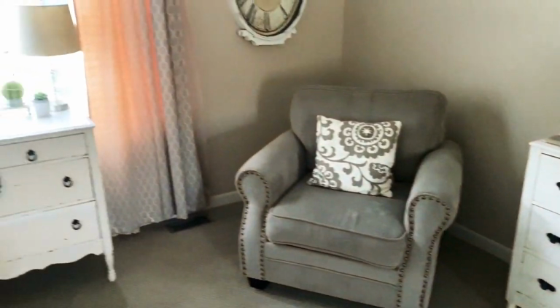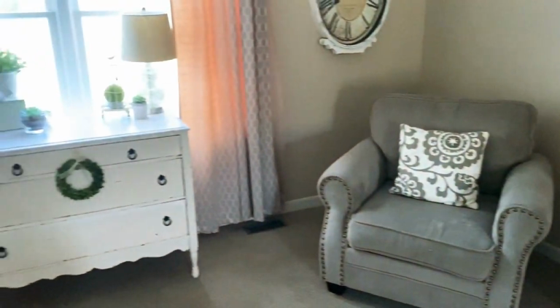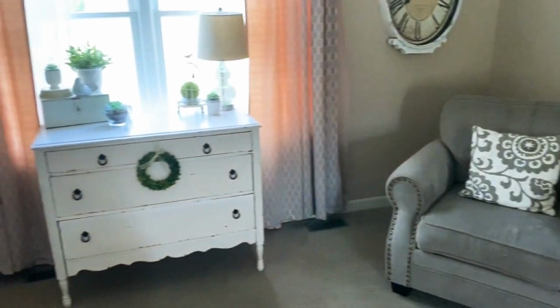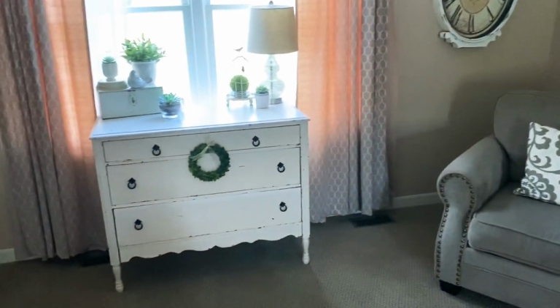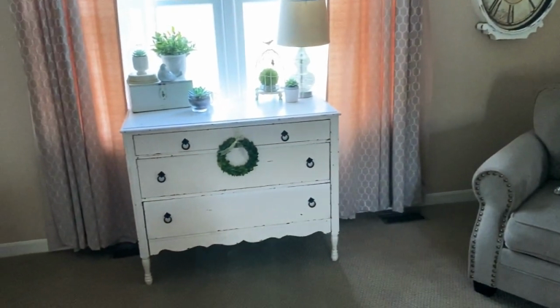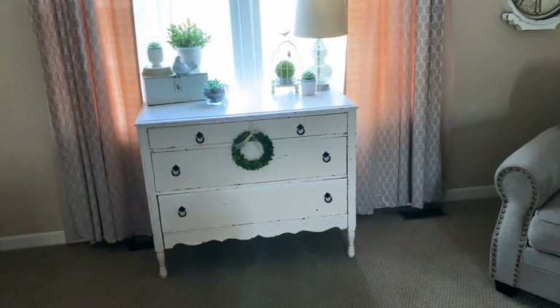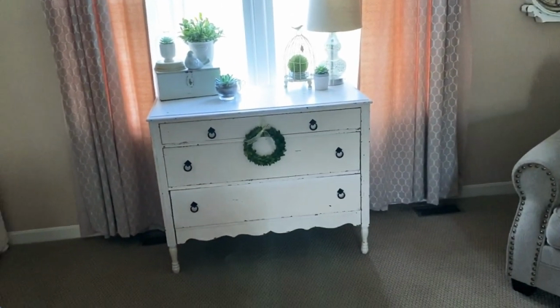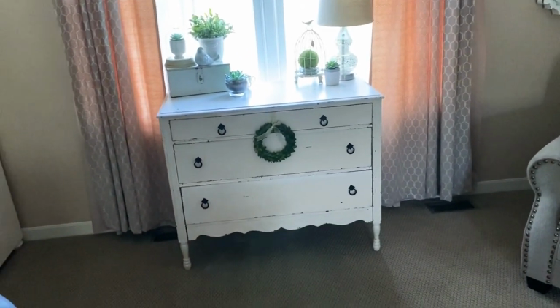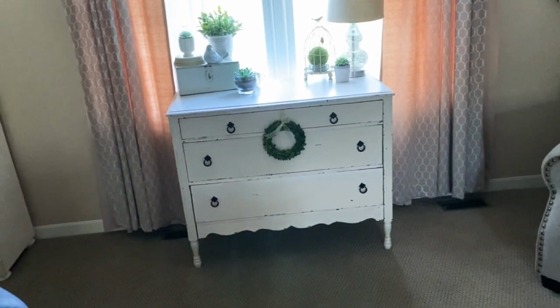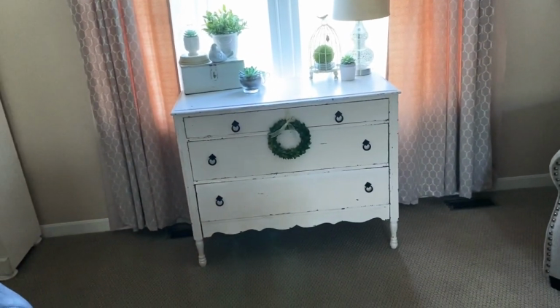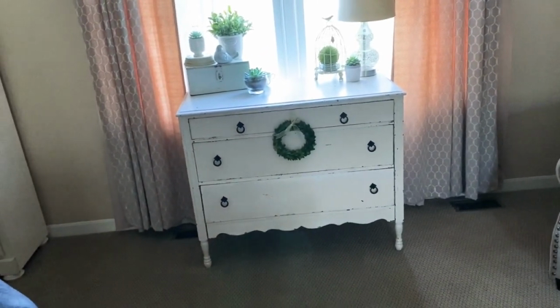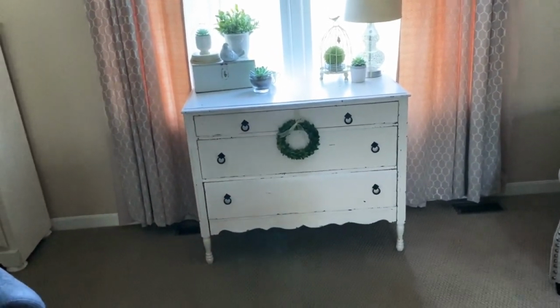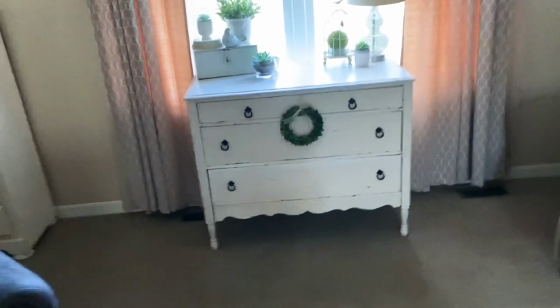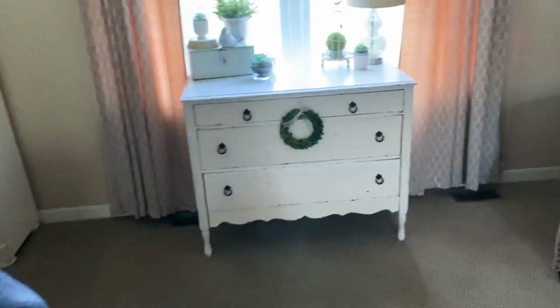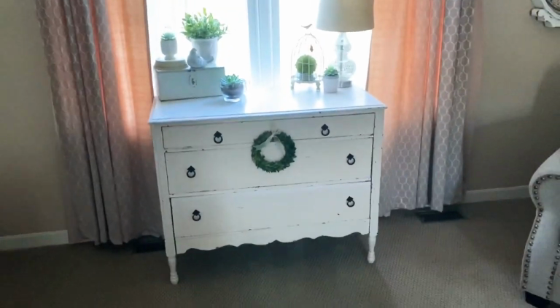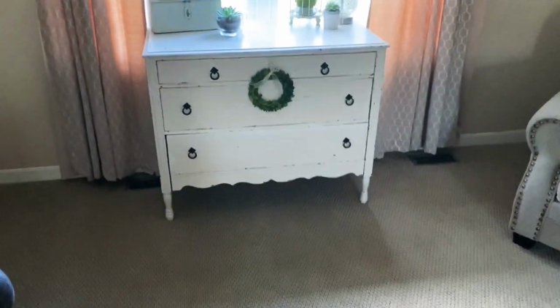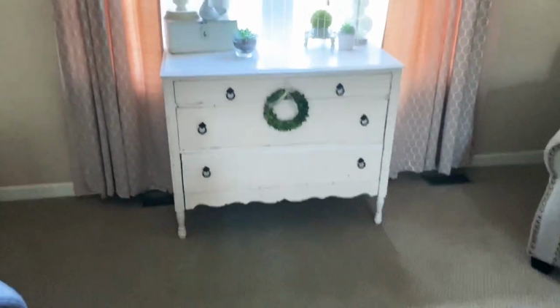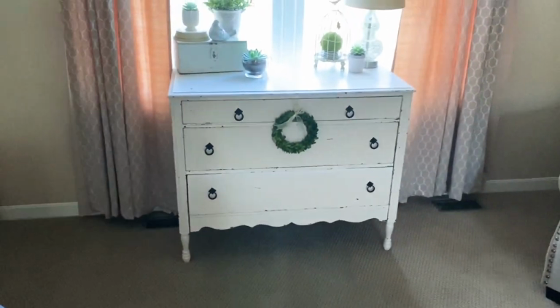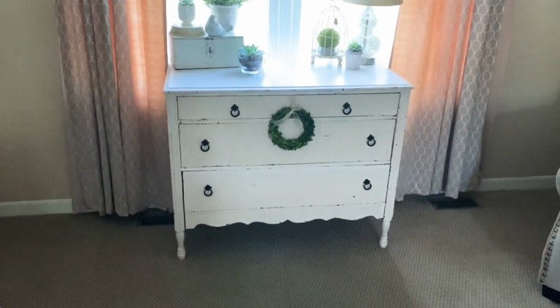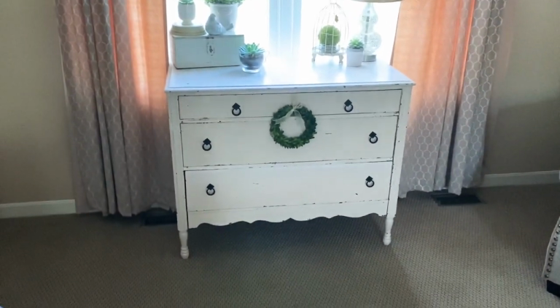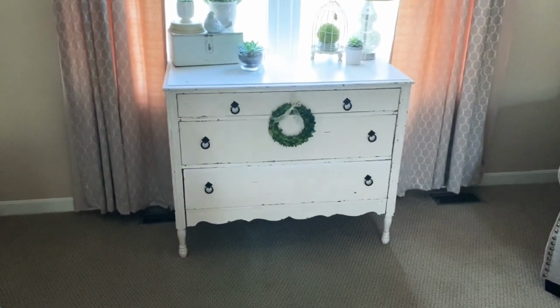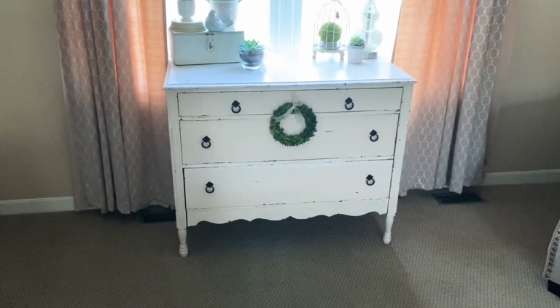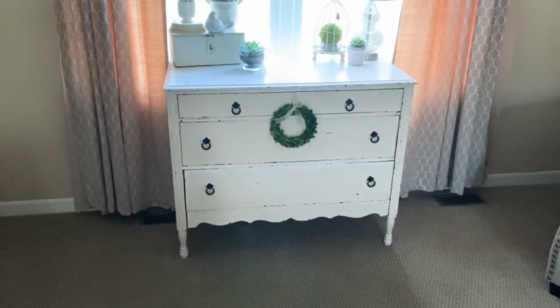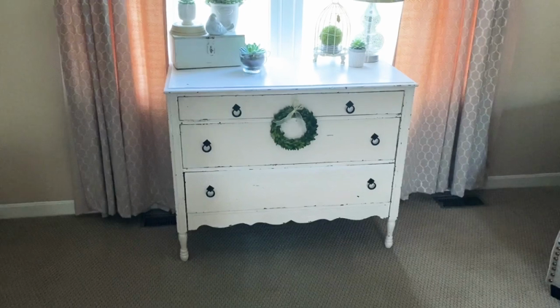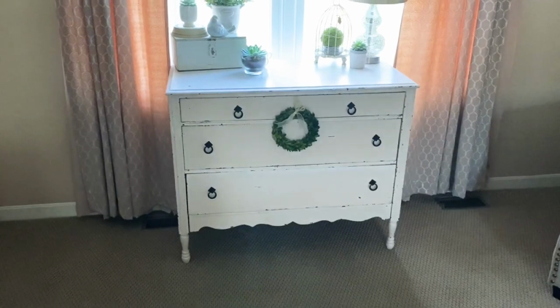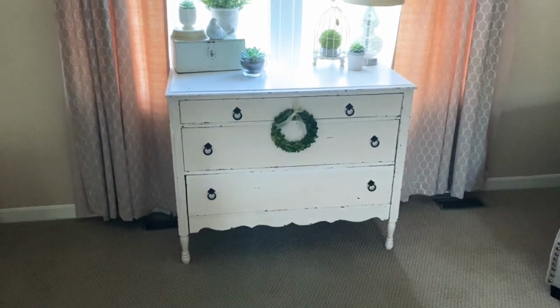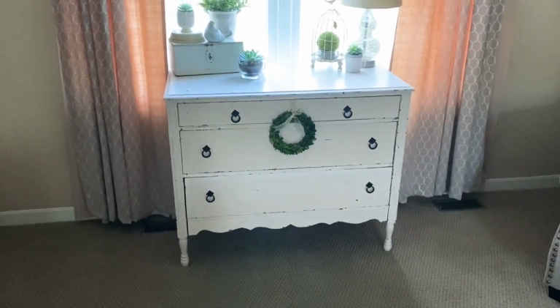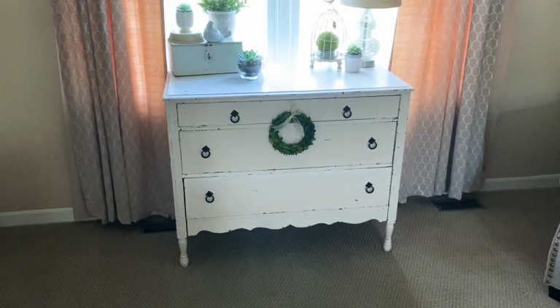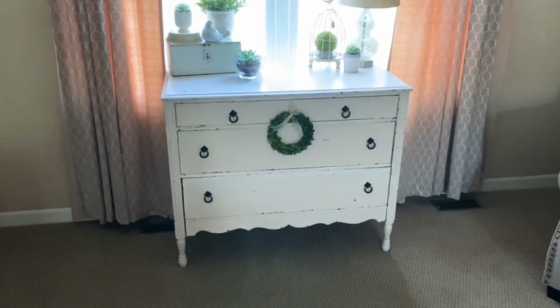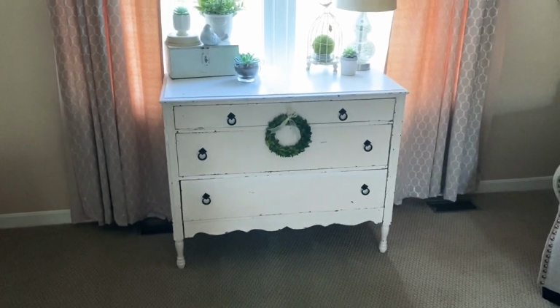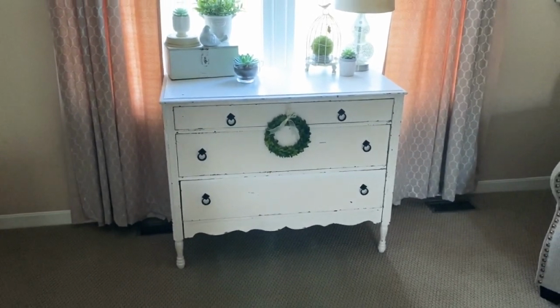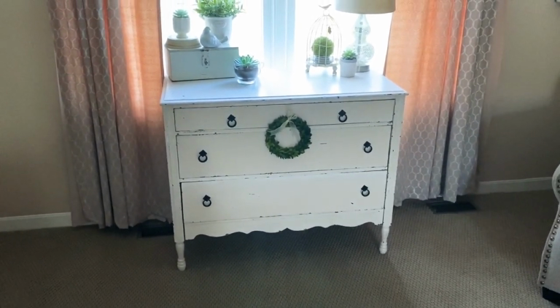Over here is one of my top yard sale finds ever — this very old dresser for $20. The drawers aren't as functional; they're very hard to pull out, so I keep Christmas decor in them and really only have to open it about twice a year.